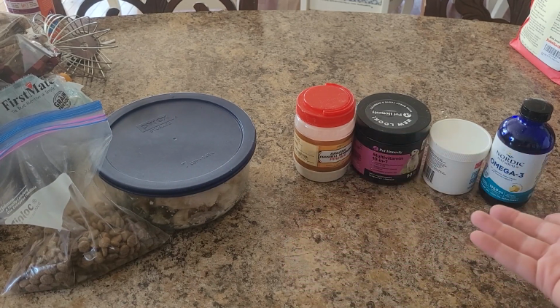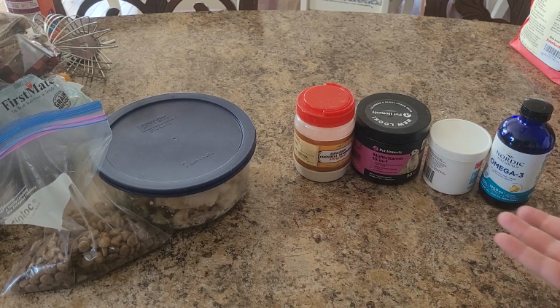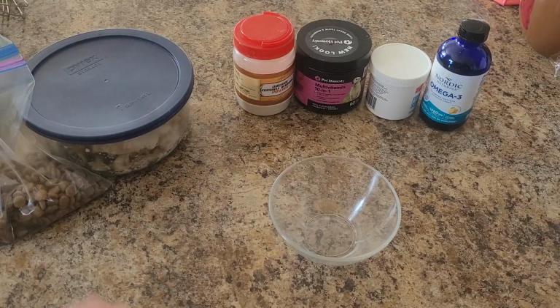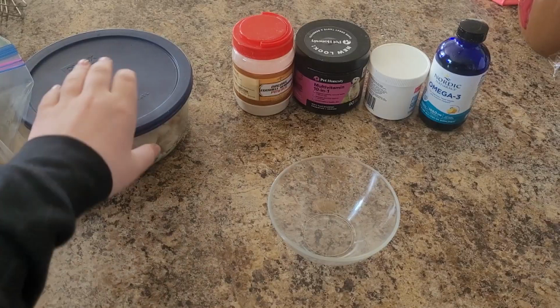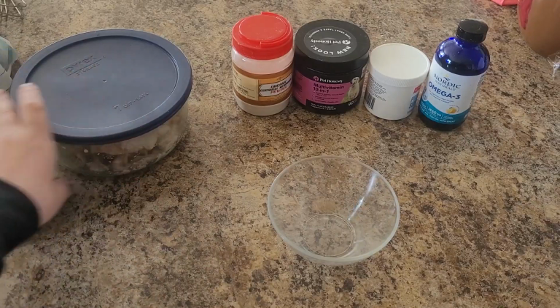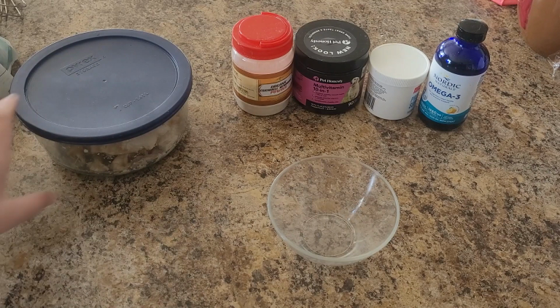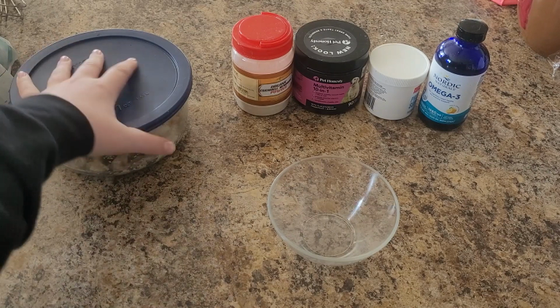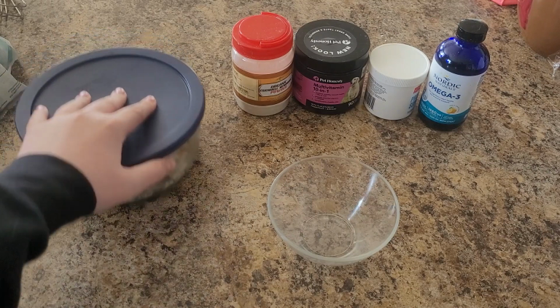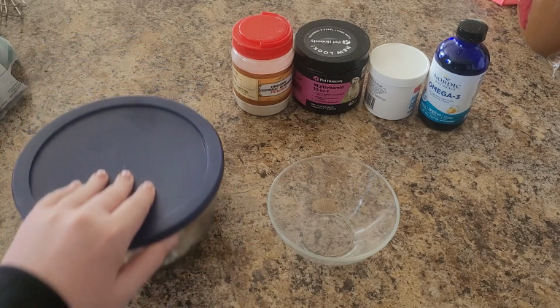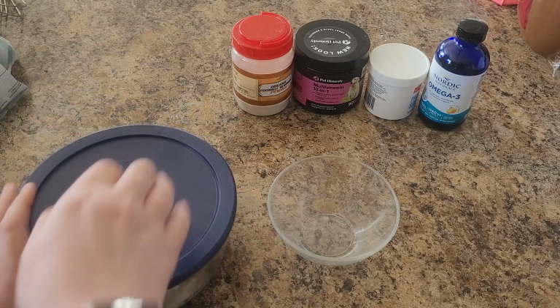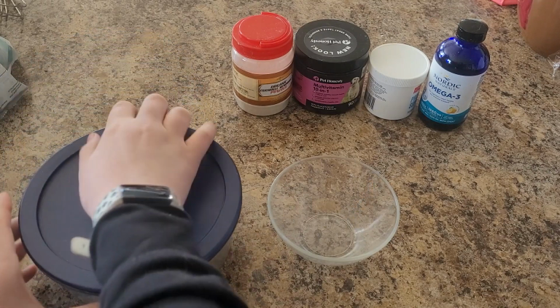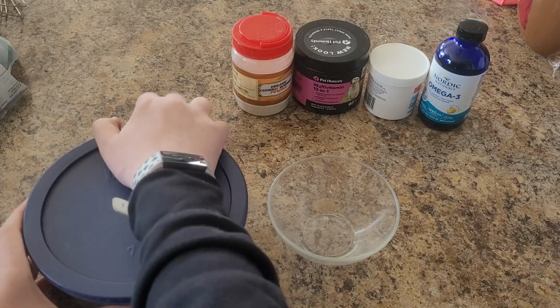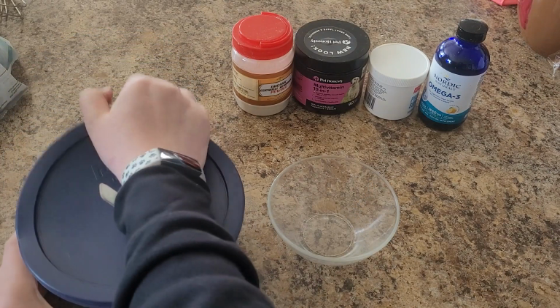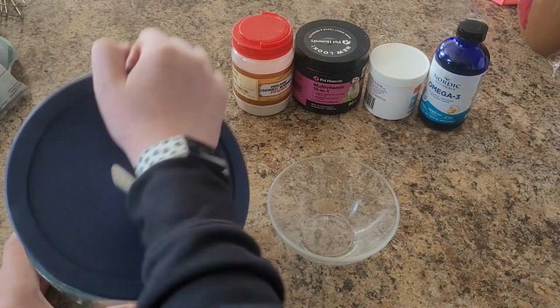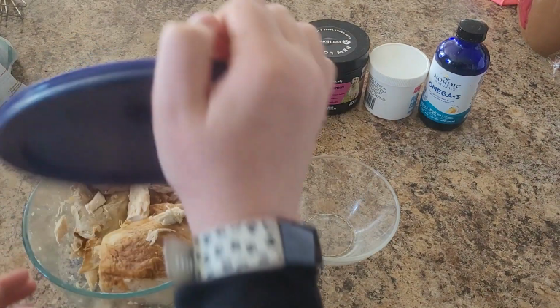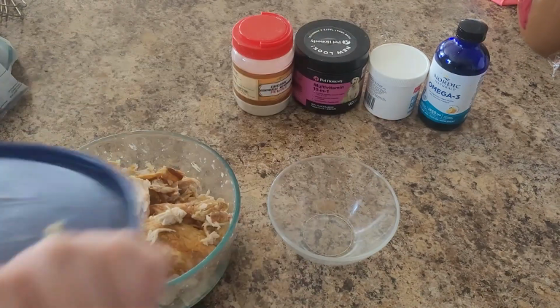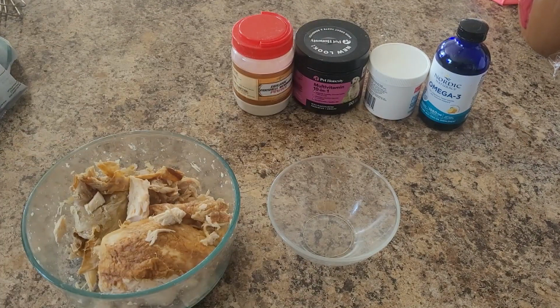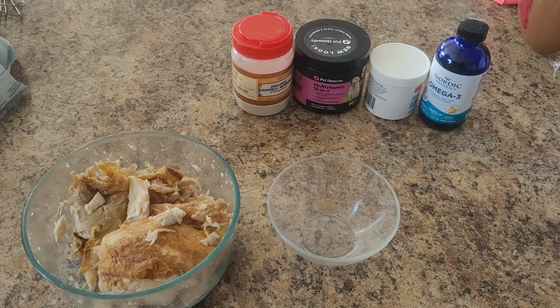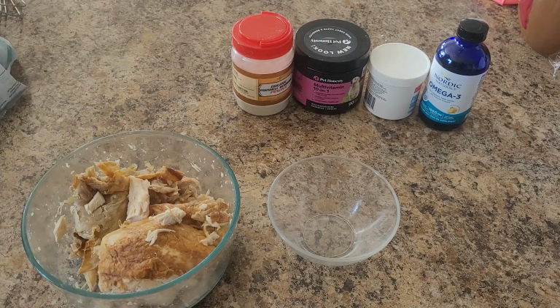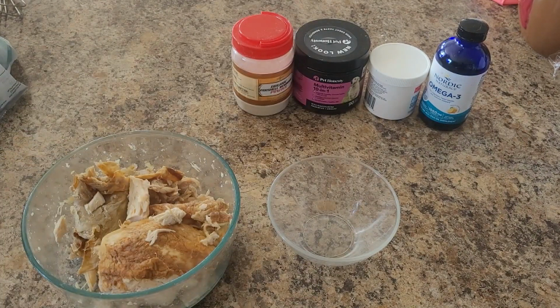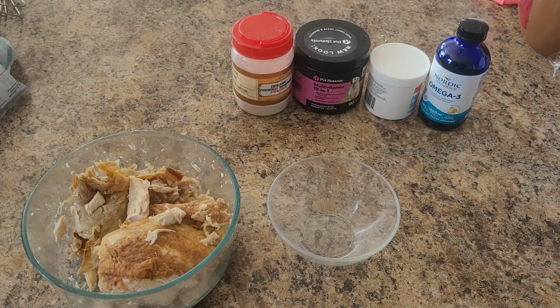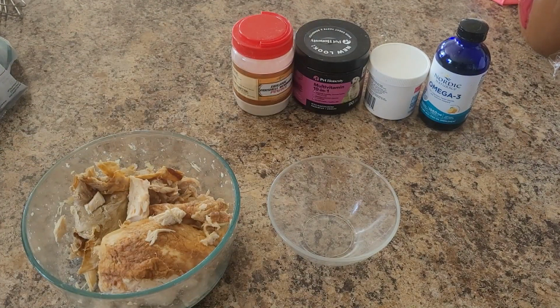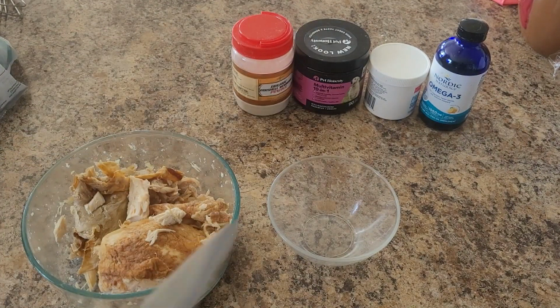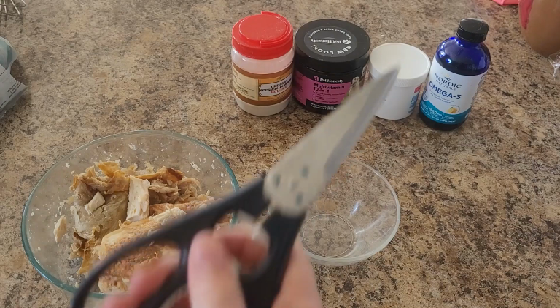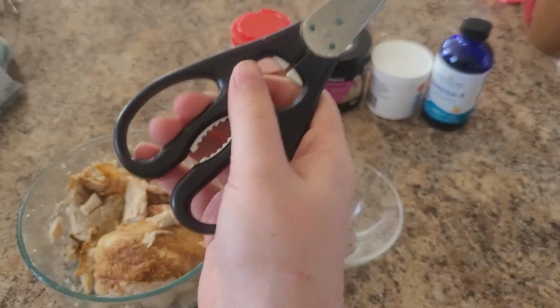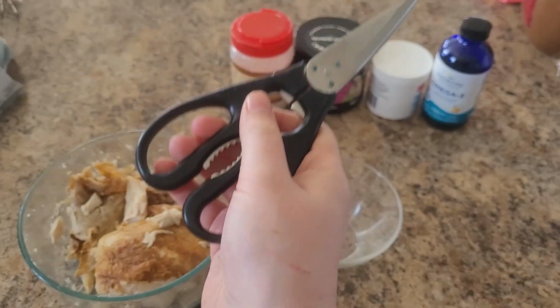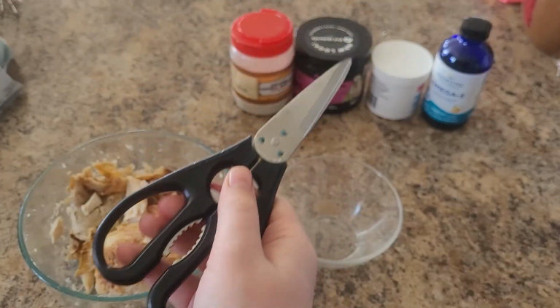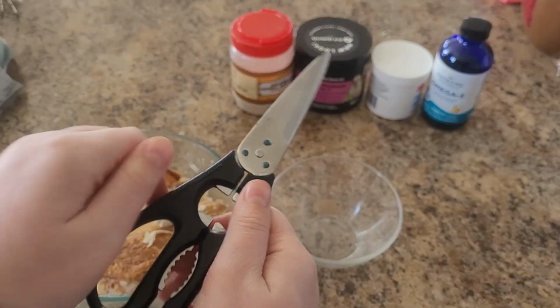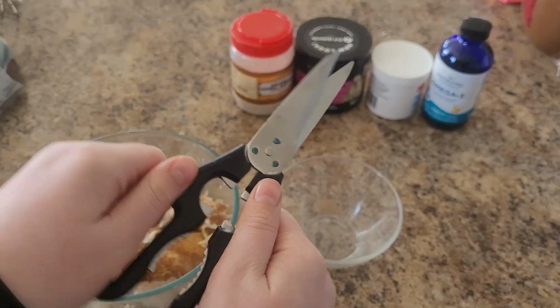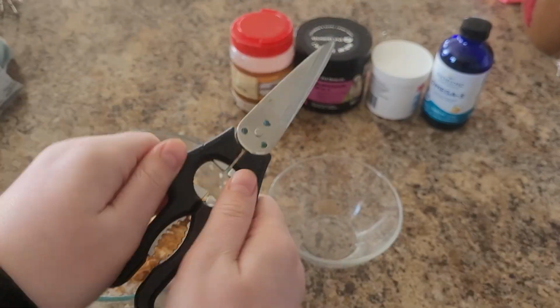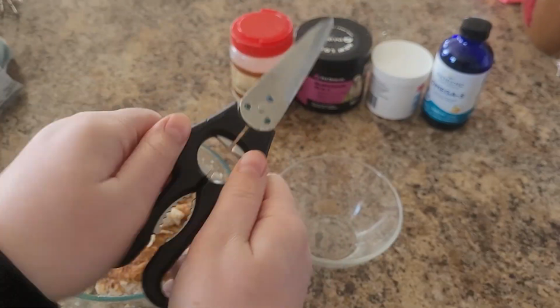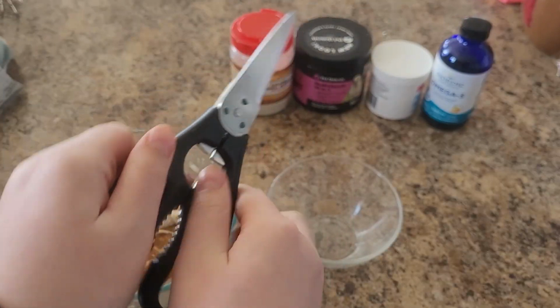Once you've gathered your ingredients, you can begin by putting in about half a small bowl full of chicken. Make sure to cut it so the pieces aren't too big.